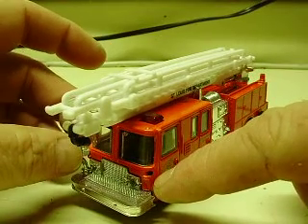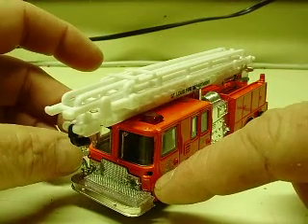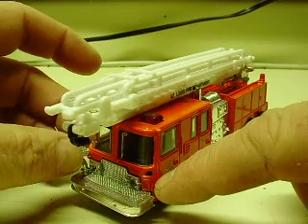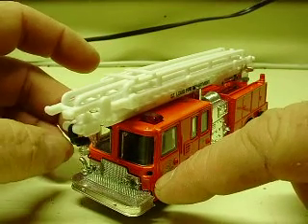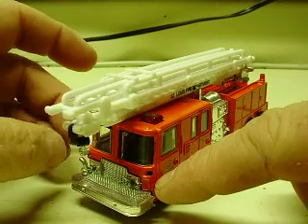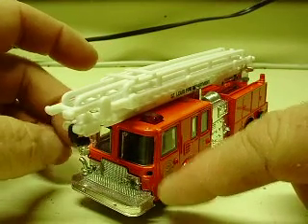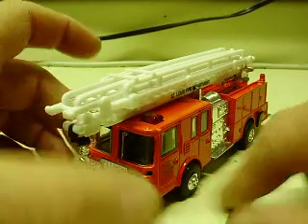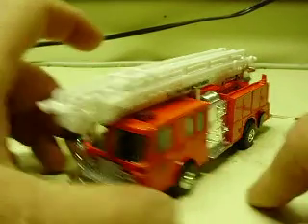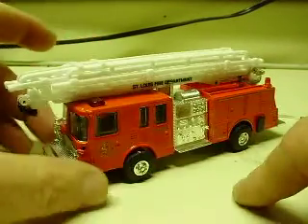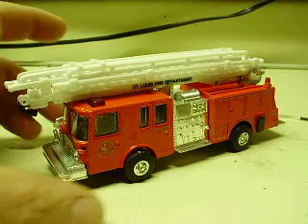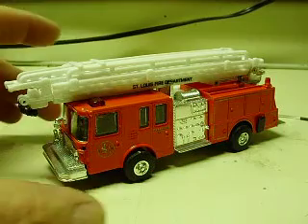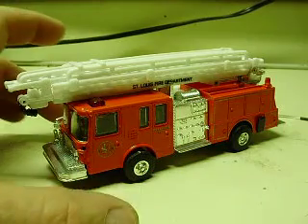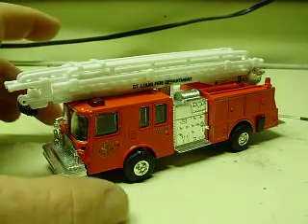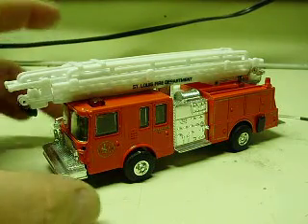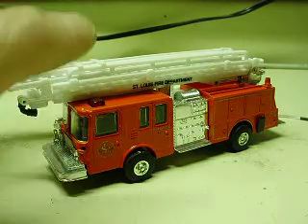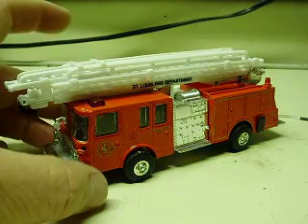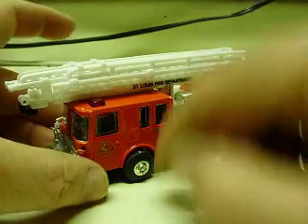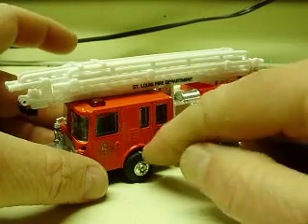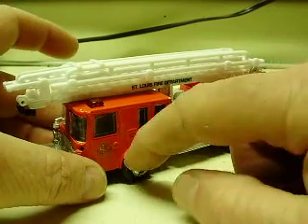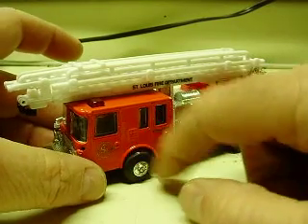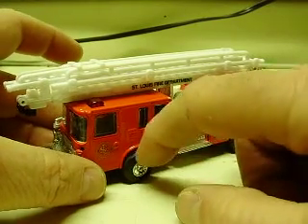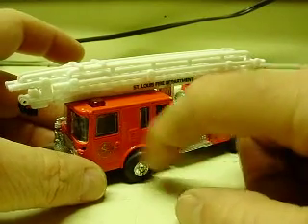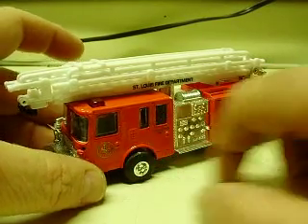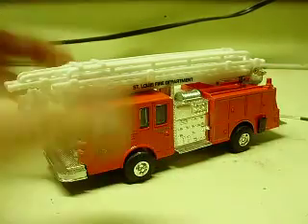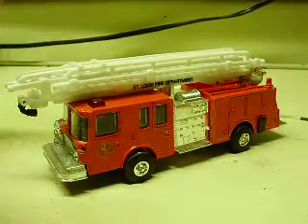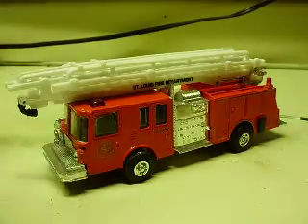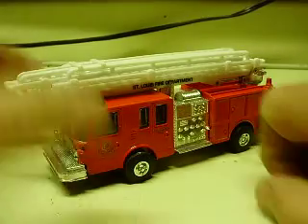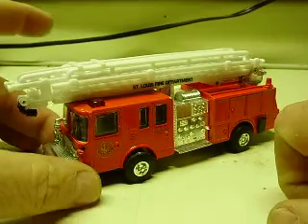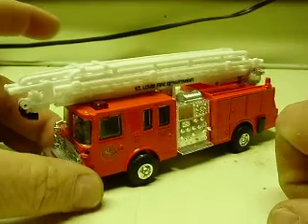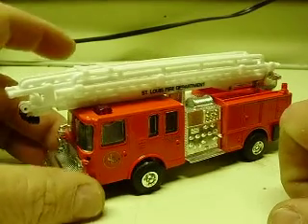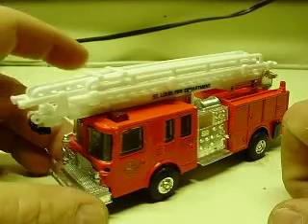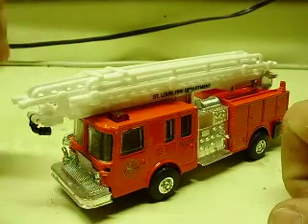Upon further examination, he realized that two of the trucks he sent to me — he actually has the mirrors at the house. Mystery solved.